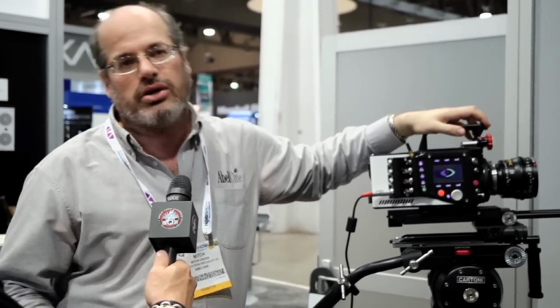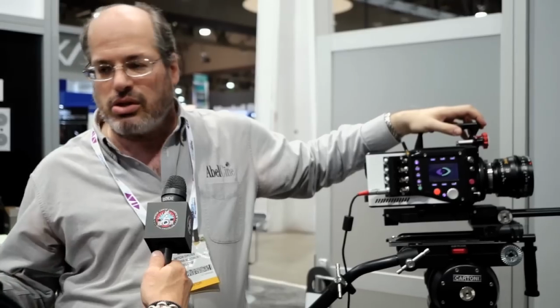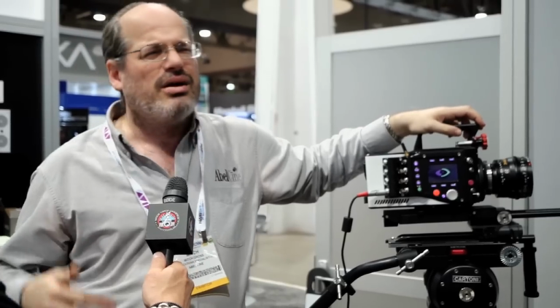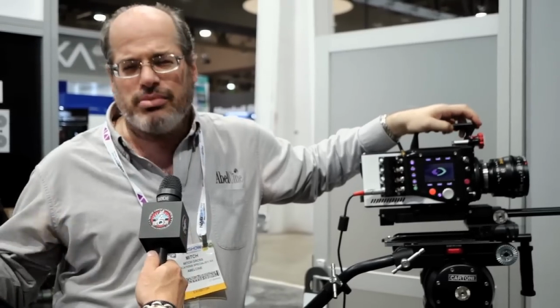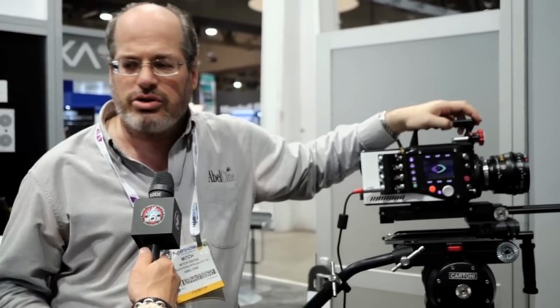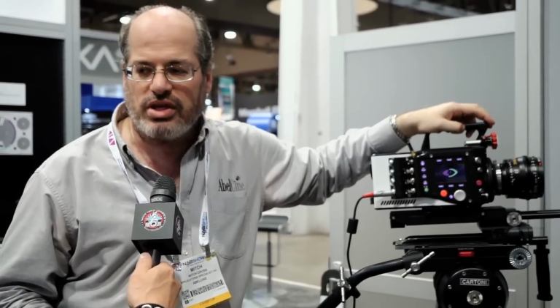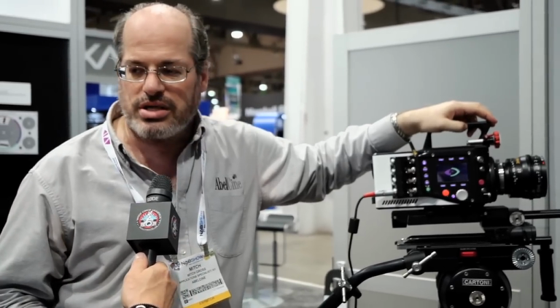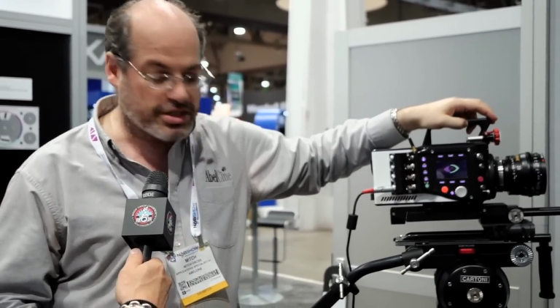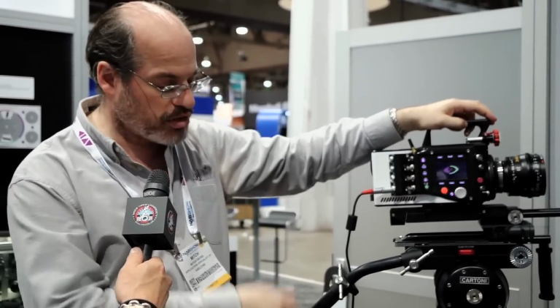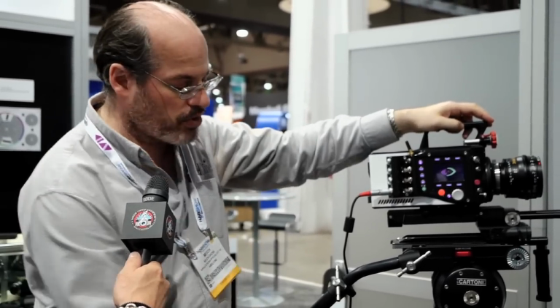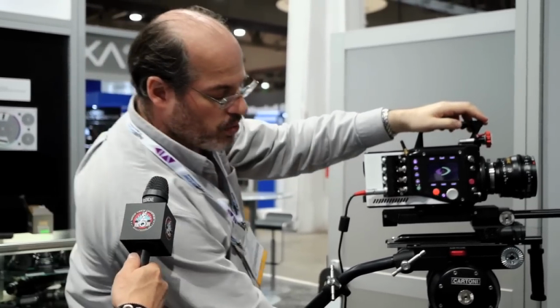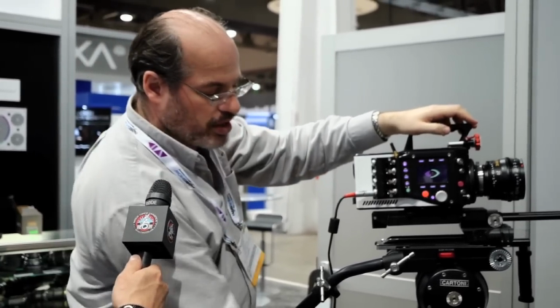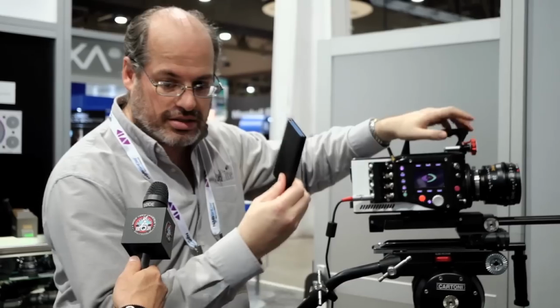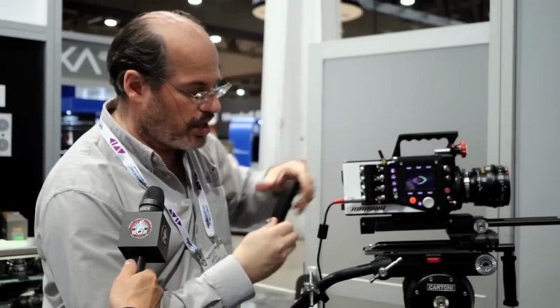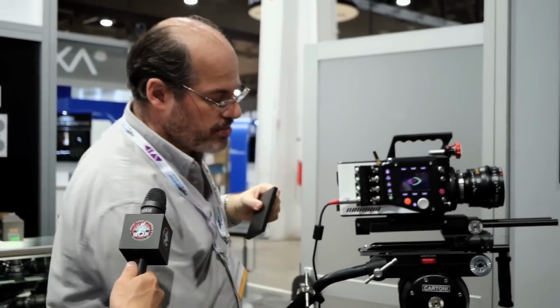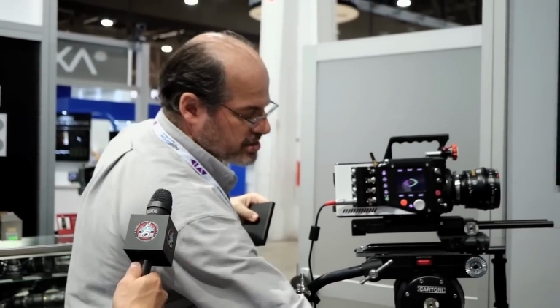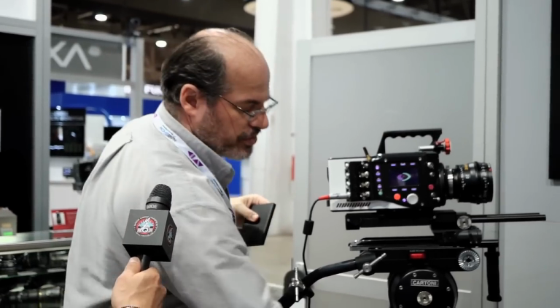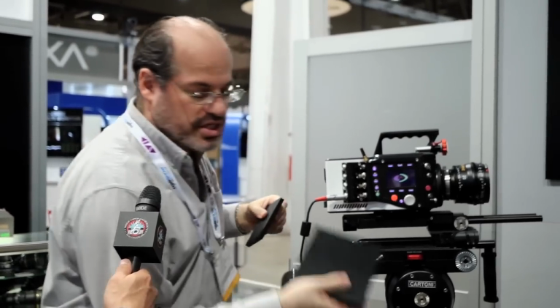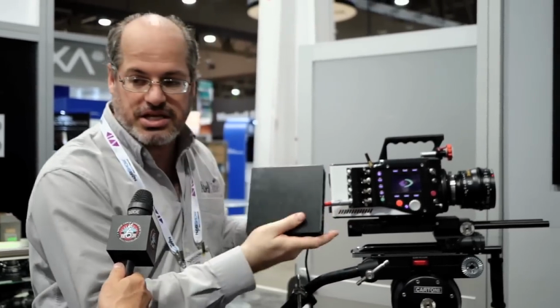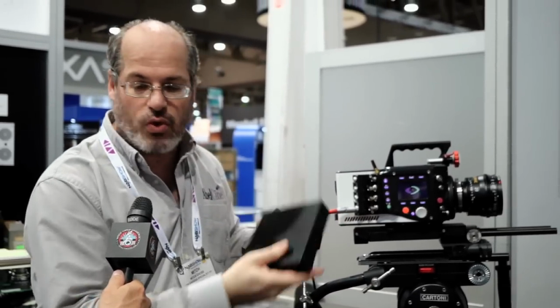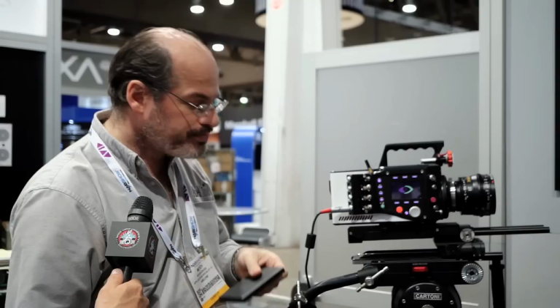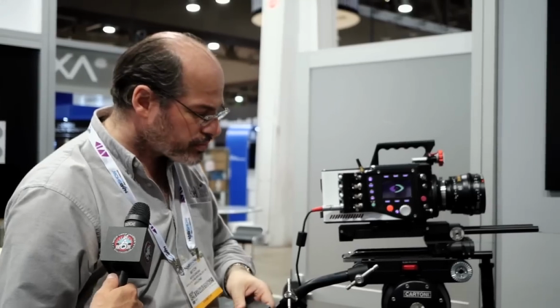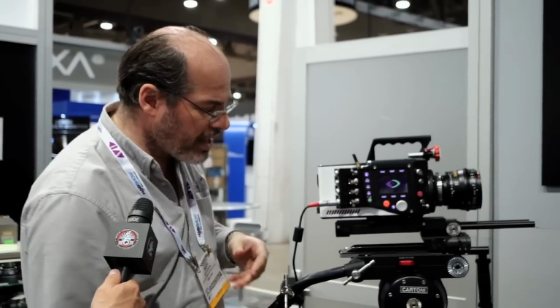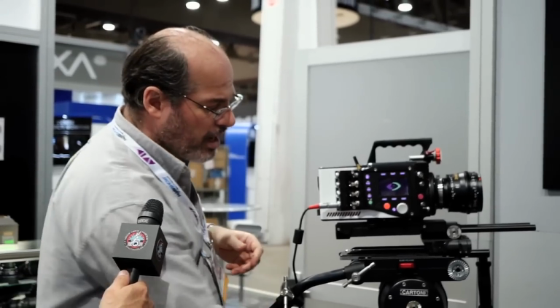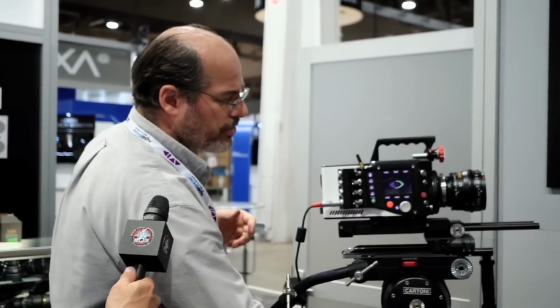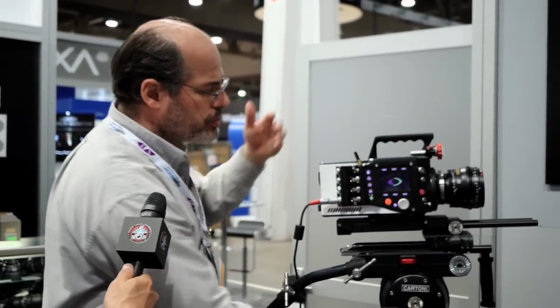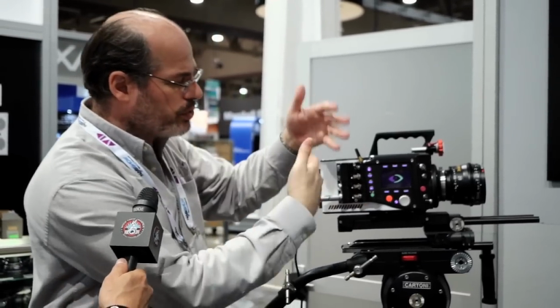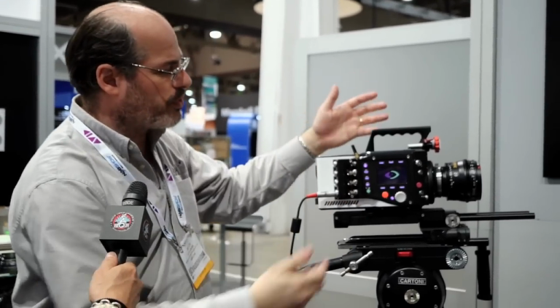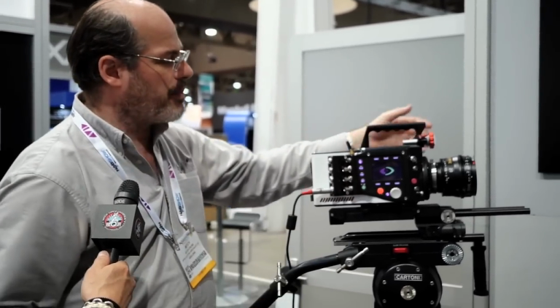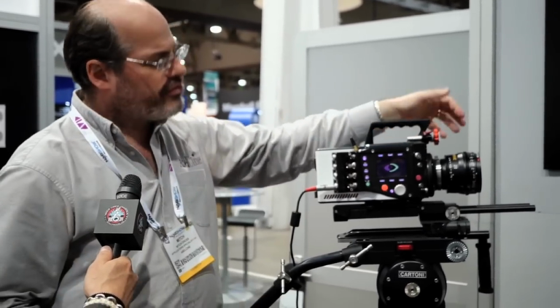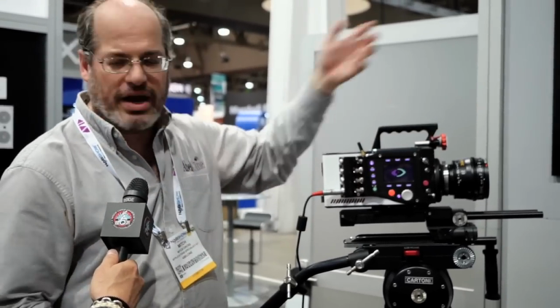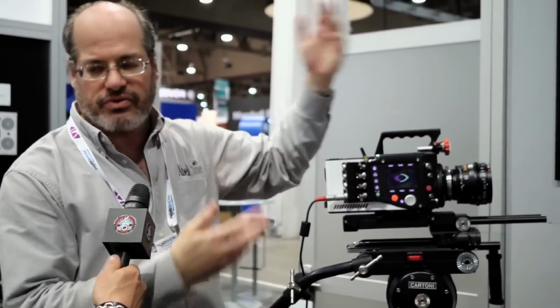For a complete system, you're going to be looking at maybe in the $150,000 range. That's with memory, with the Cinemags, with the new Cinestation 4, and other controls for the camera, viewfinder, everything.